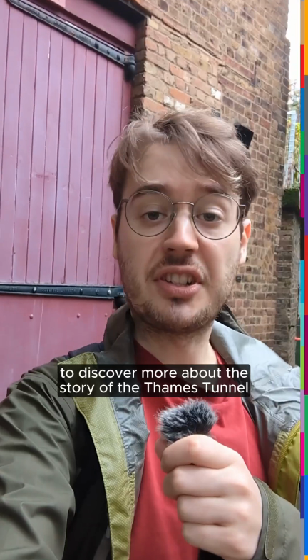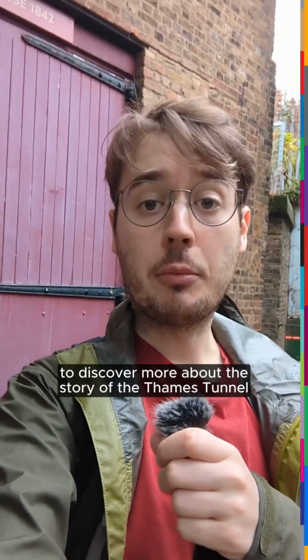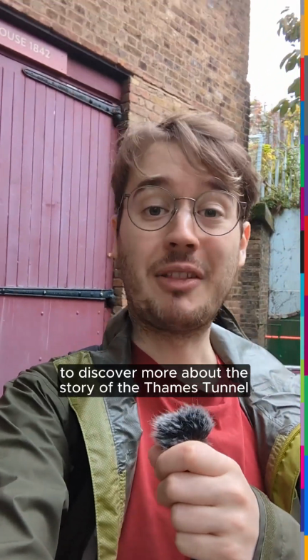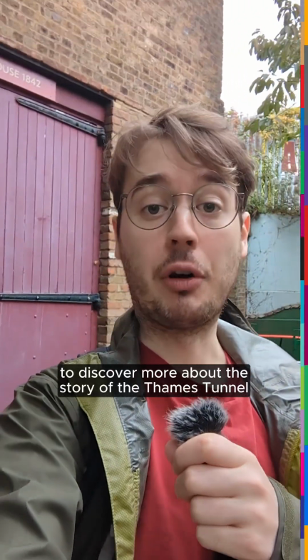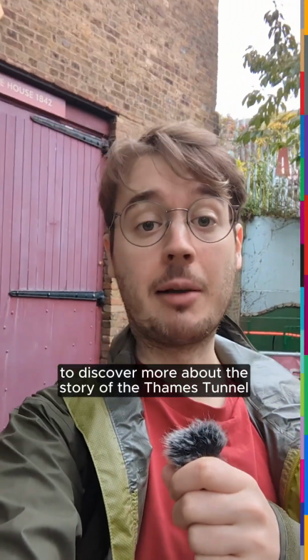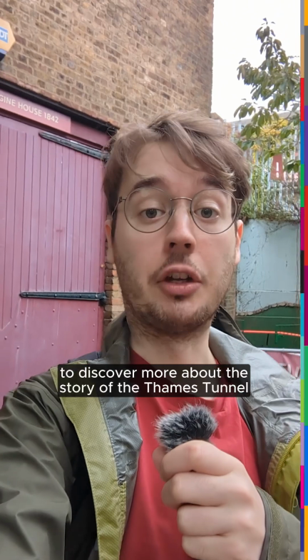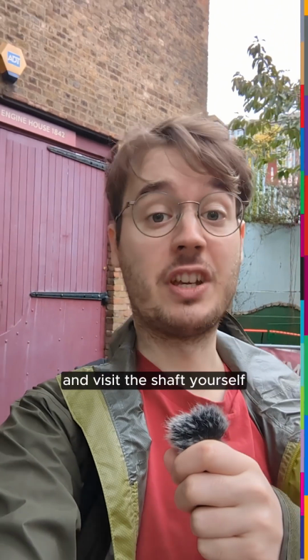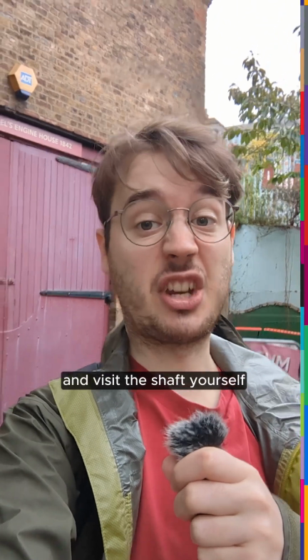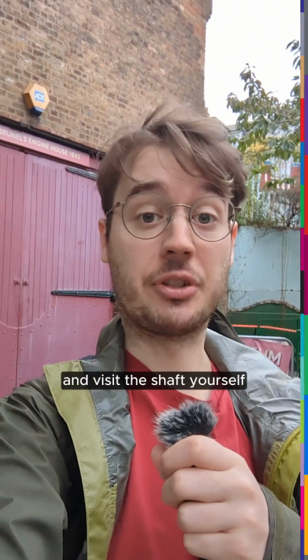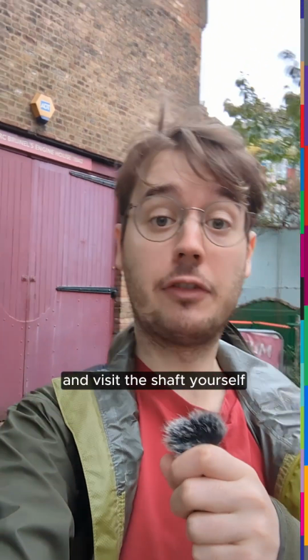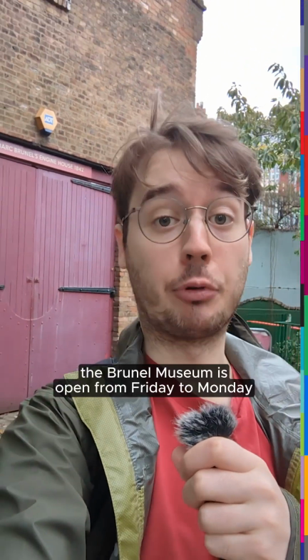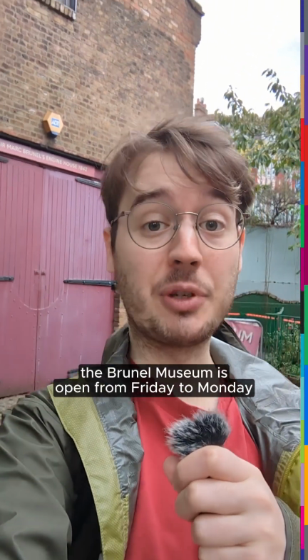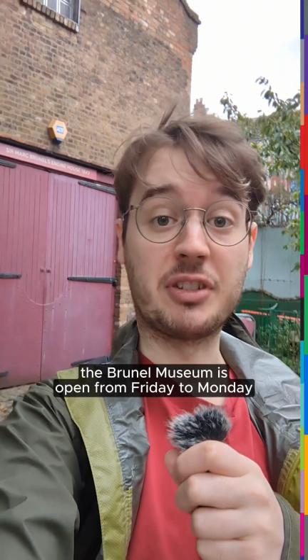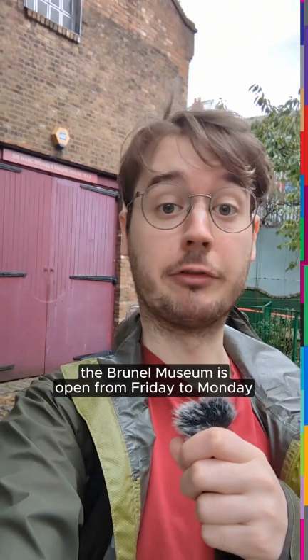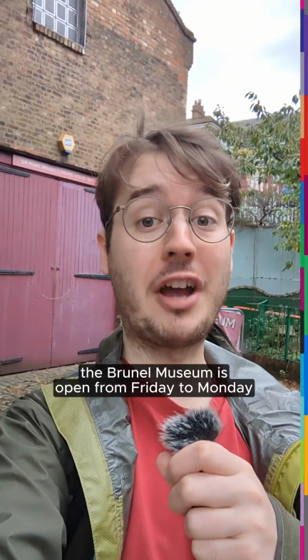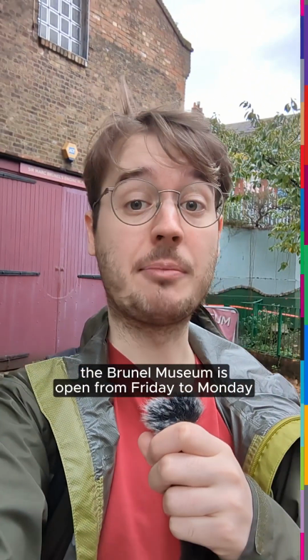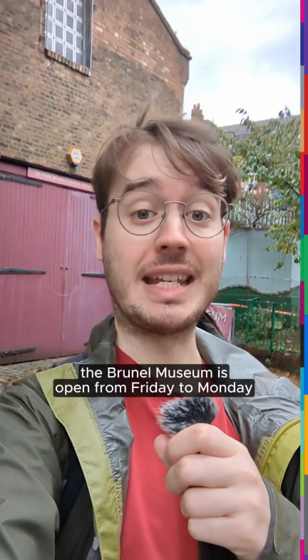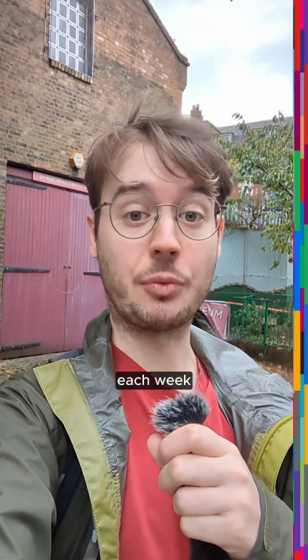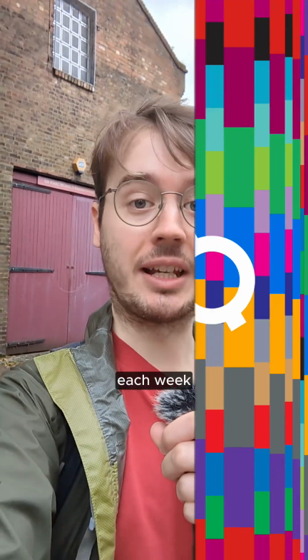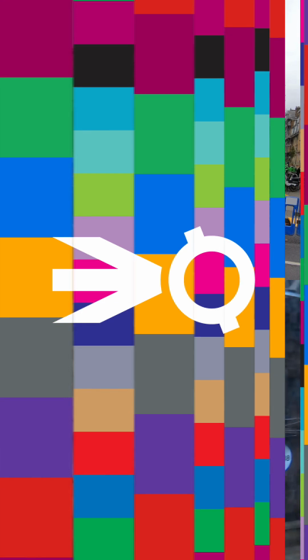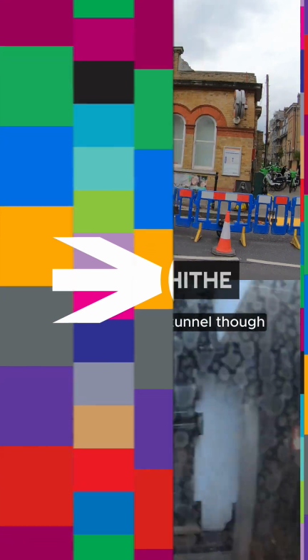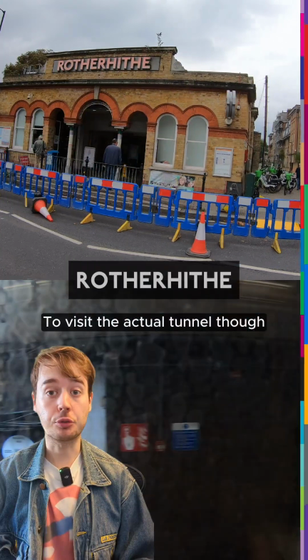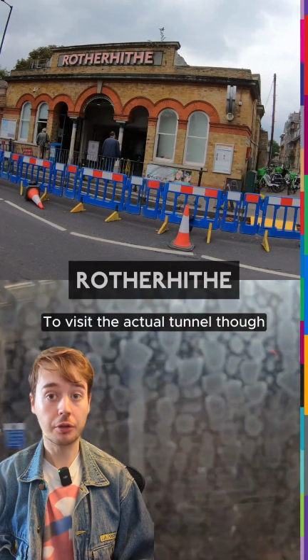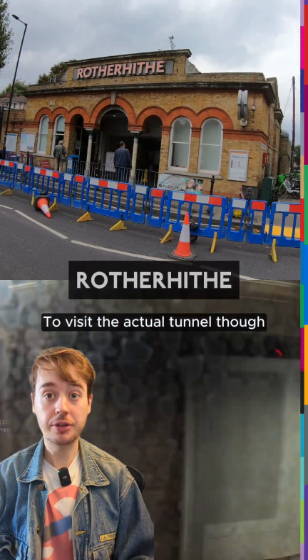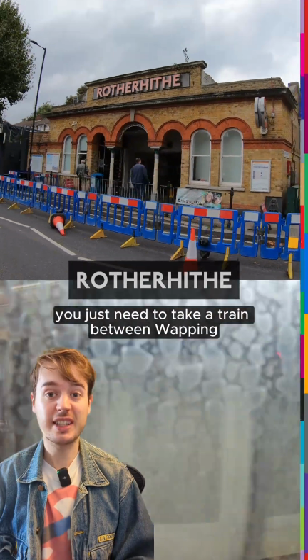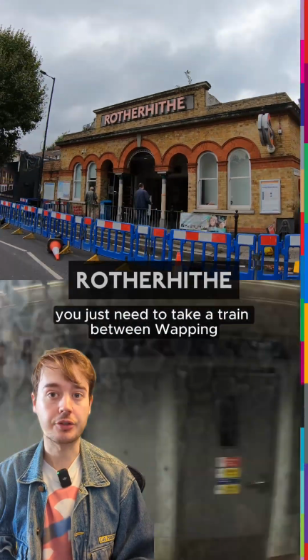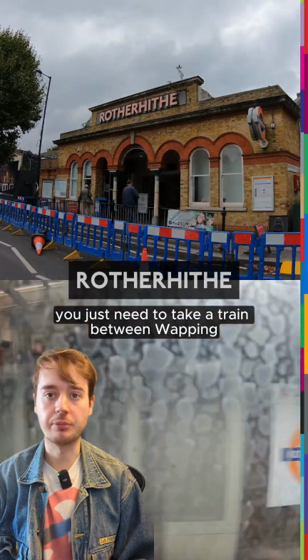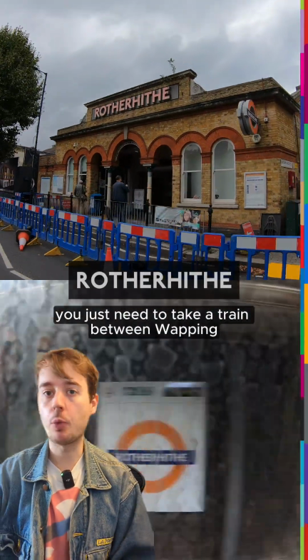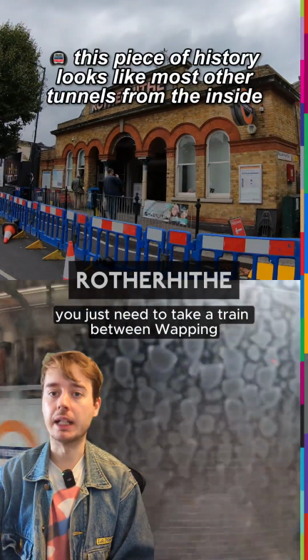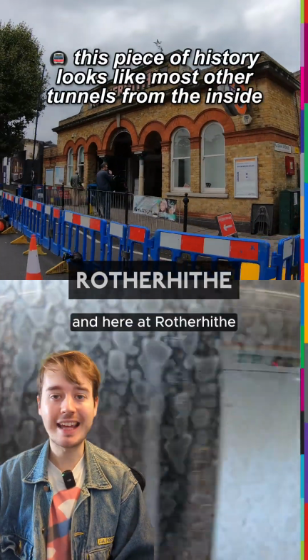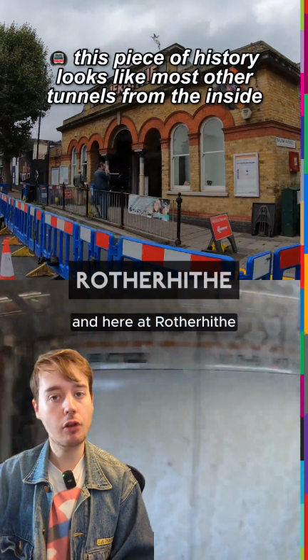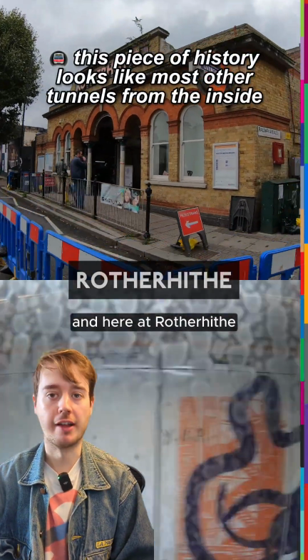To discover more about the story of the Thames Tunnel and visit the shaft yourself, the Brunel Museum is open from Friday to Monday each week. To visit the actual tunnel though, you just need to take a train between Wapping and here at Rotherhithe.